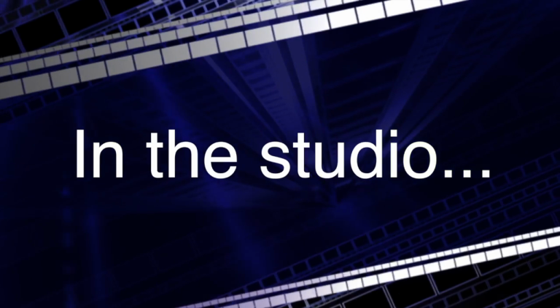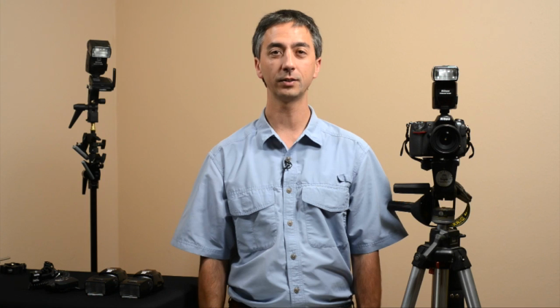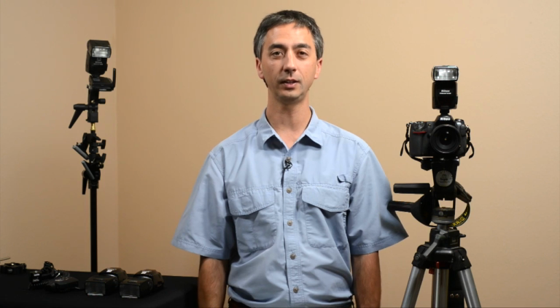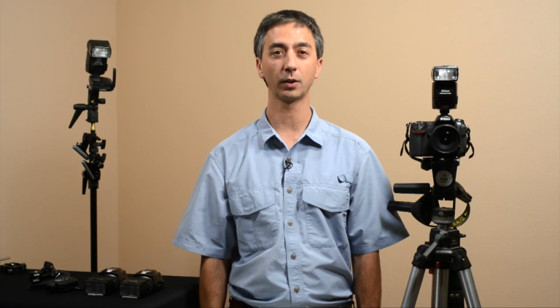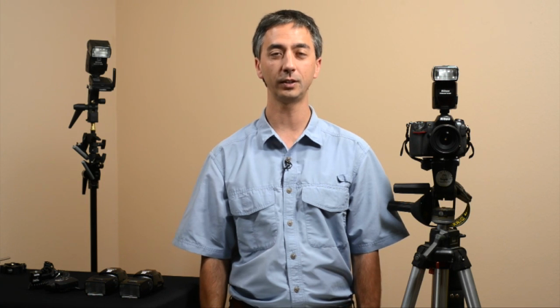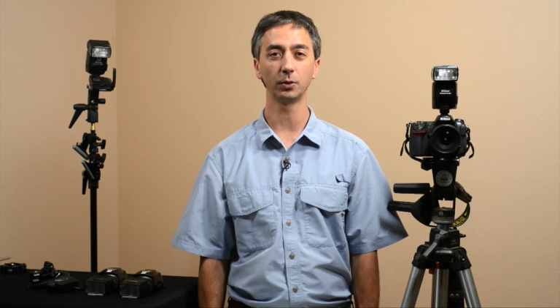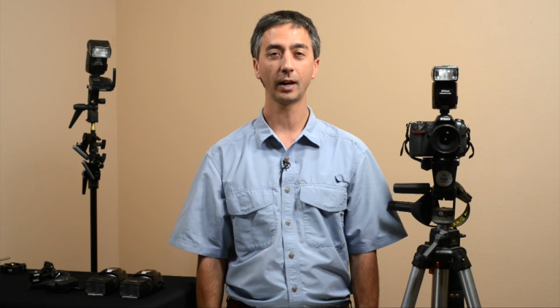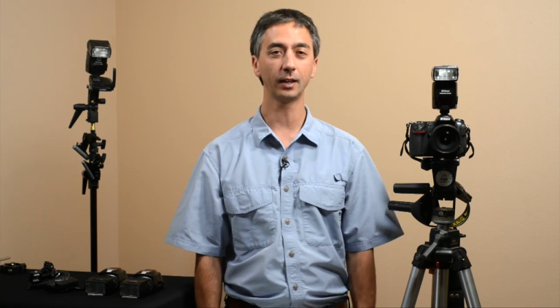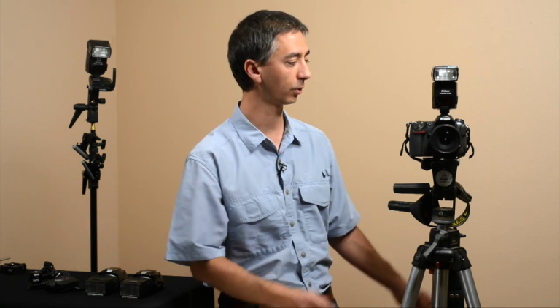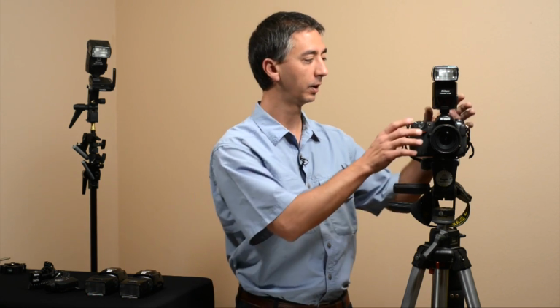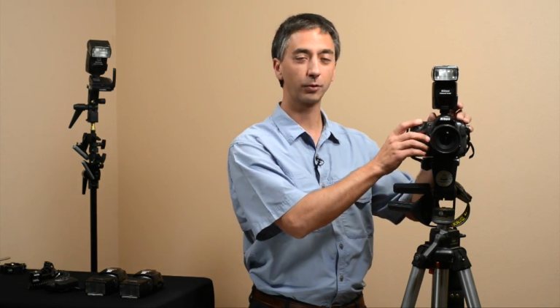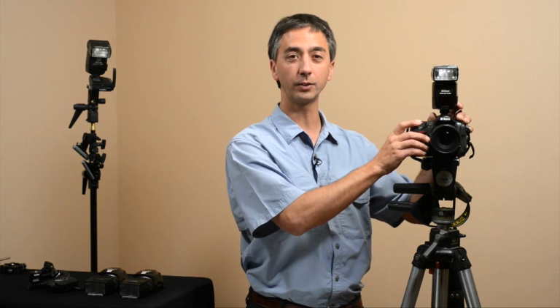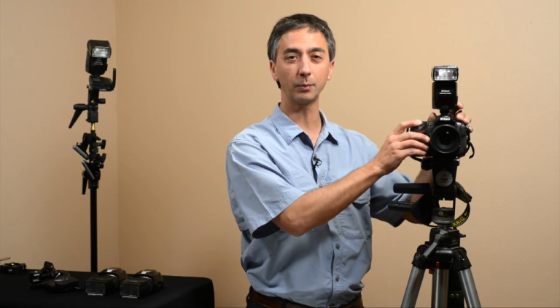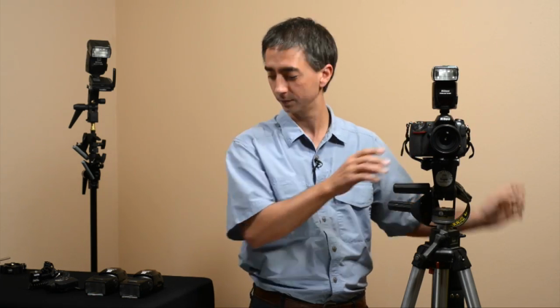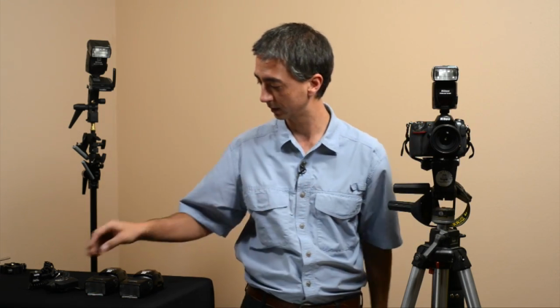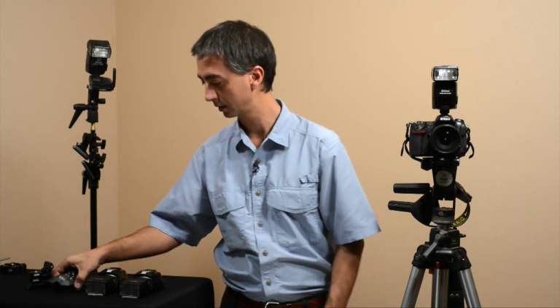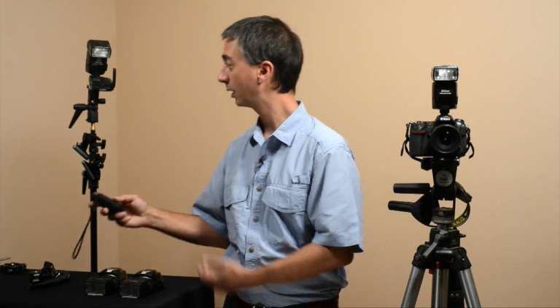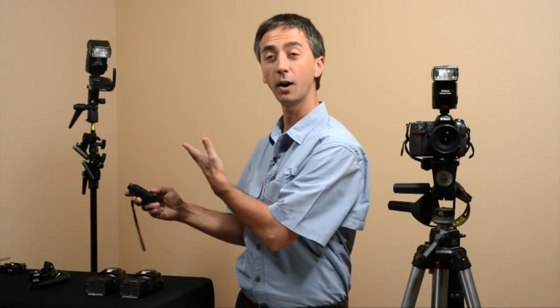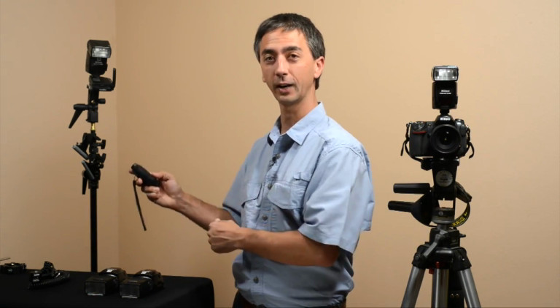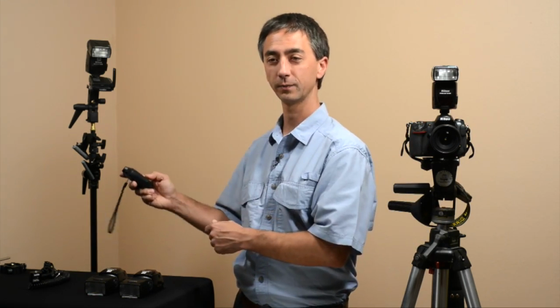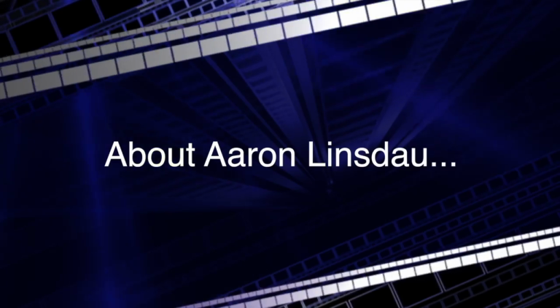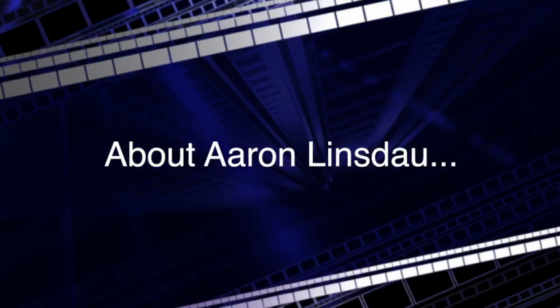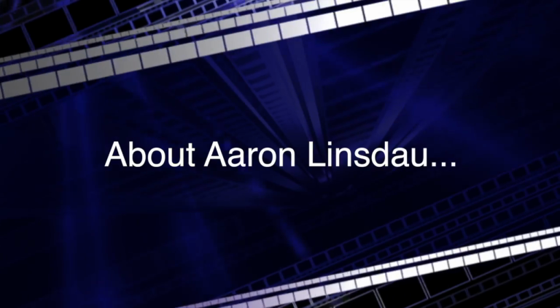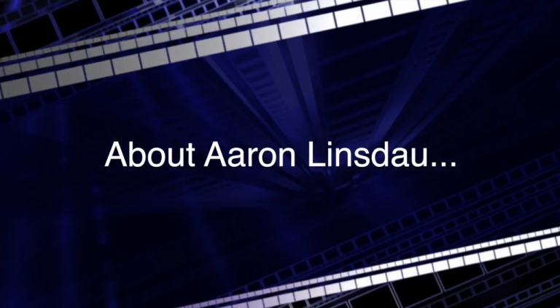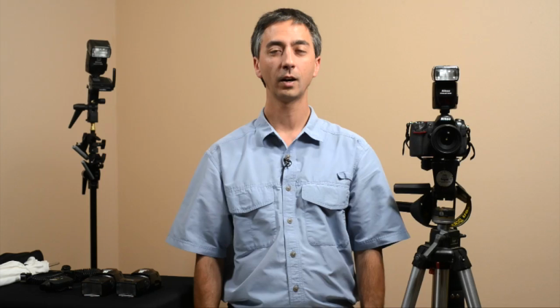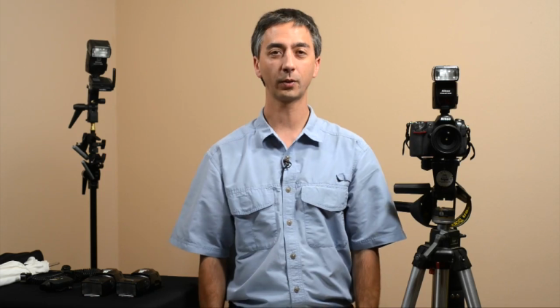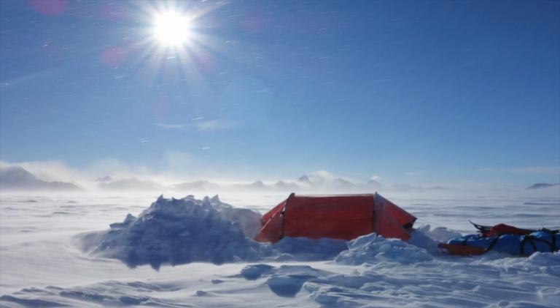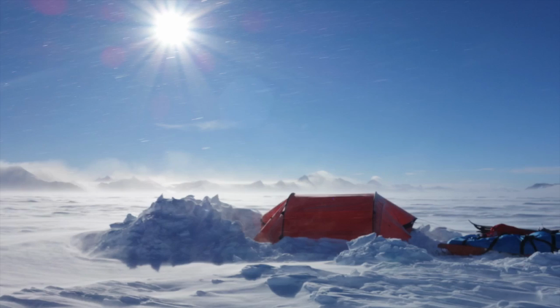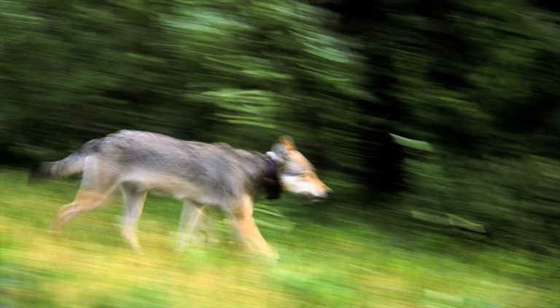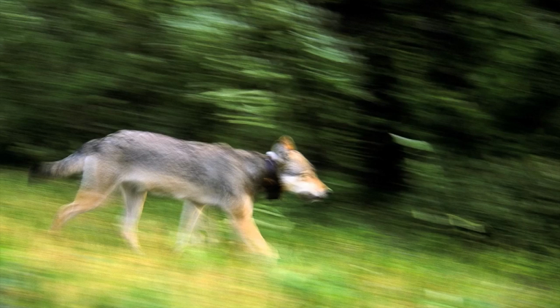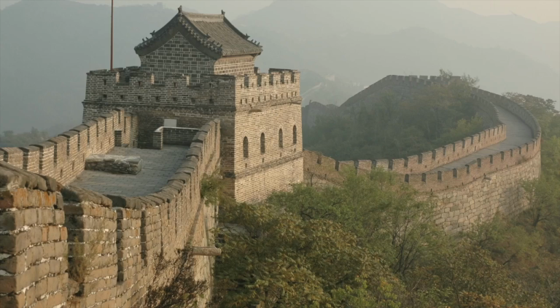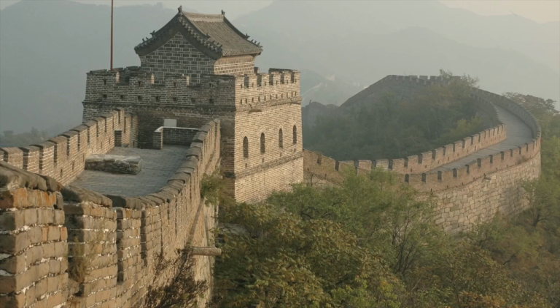In this DVD we're going to teach you how to take the strobe from on your camera to off the camera. I've photographed from Antarctica to Greenland, all around the world.